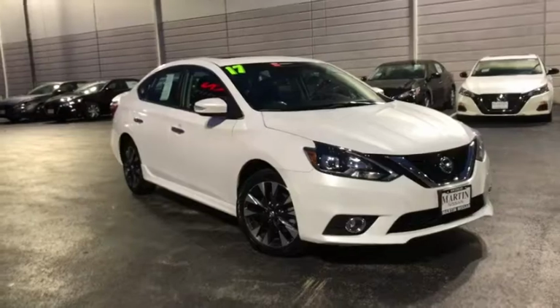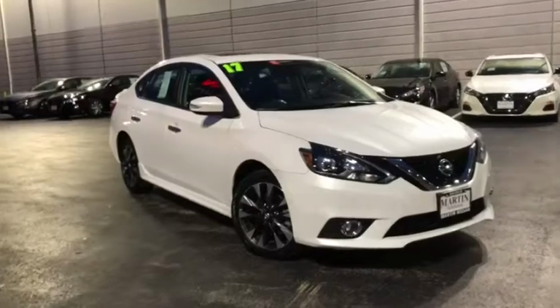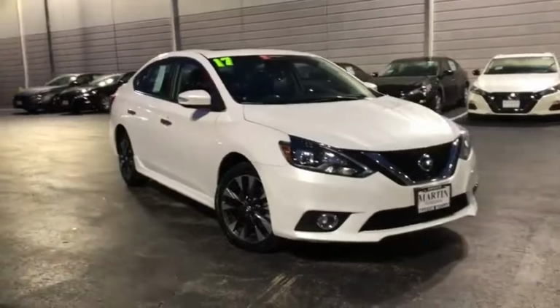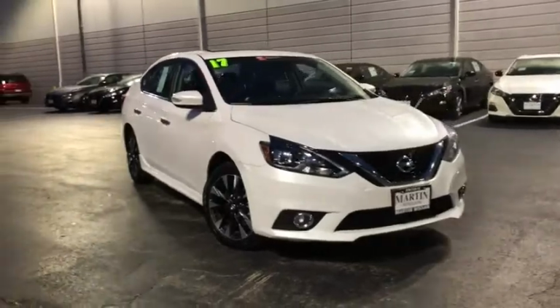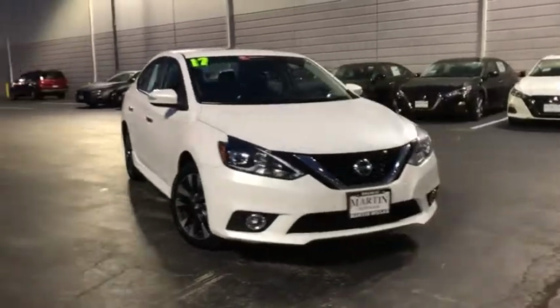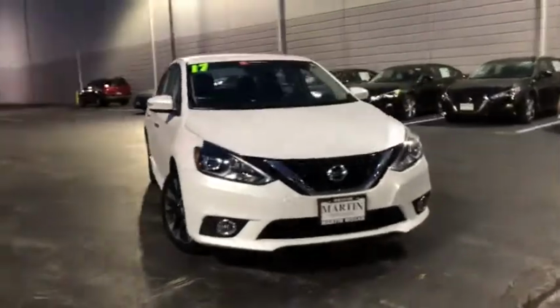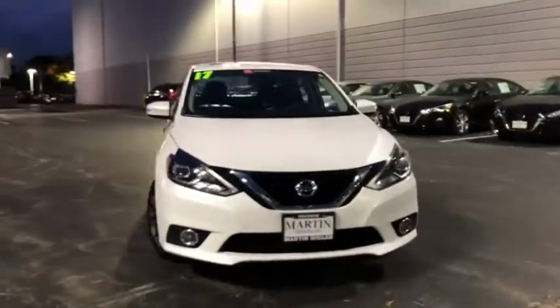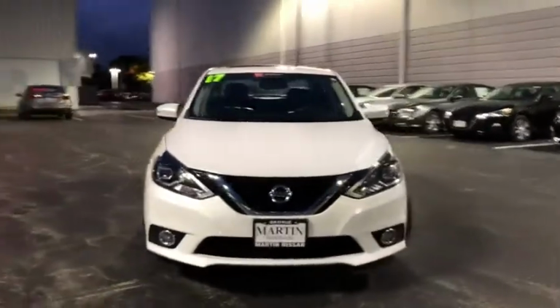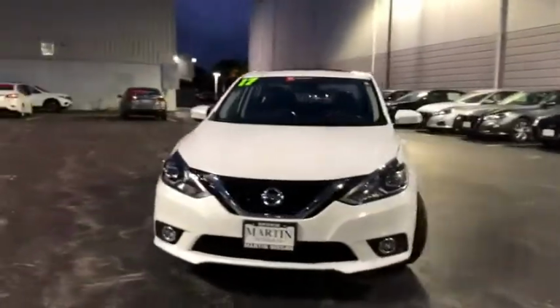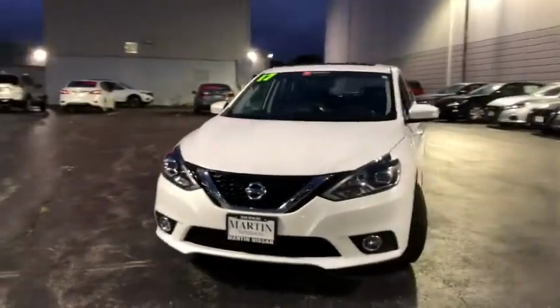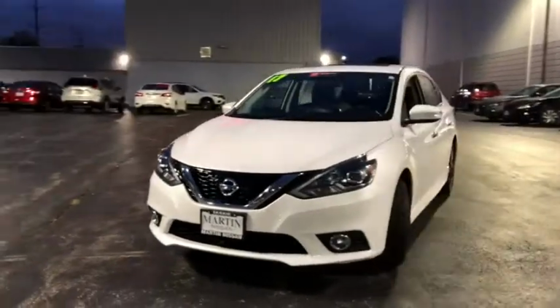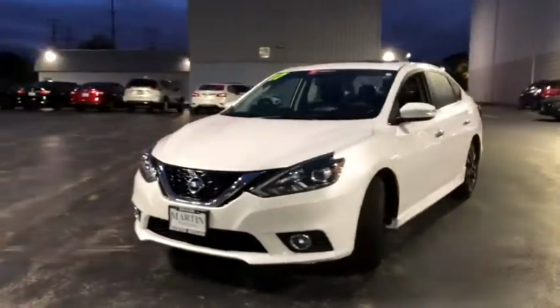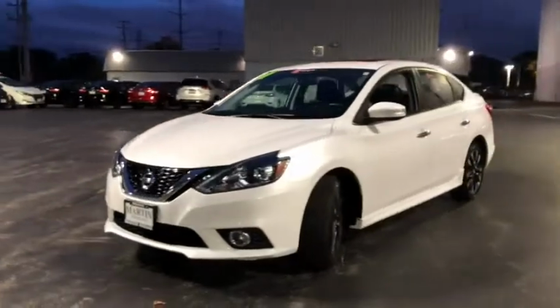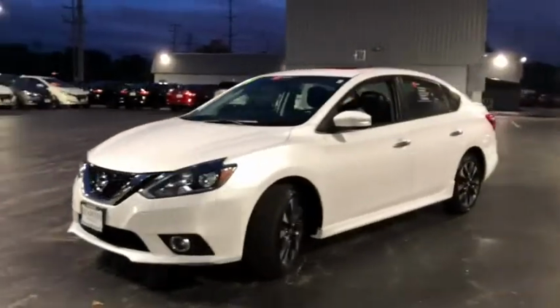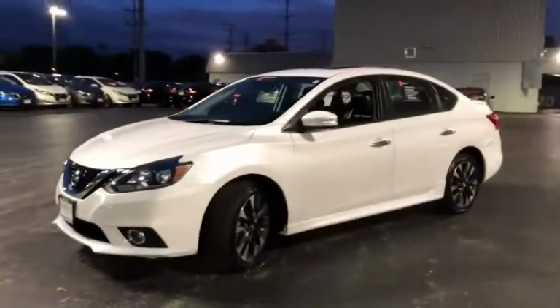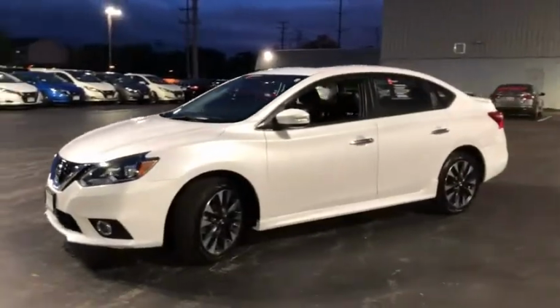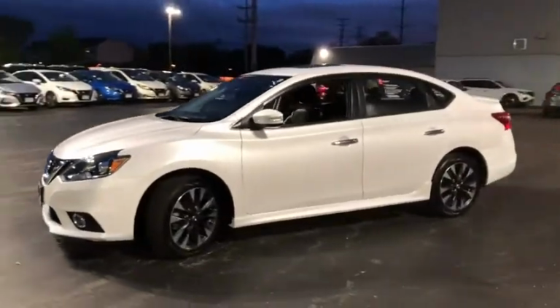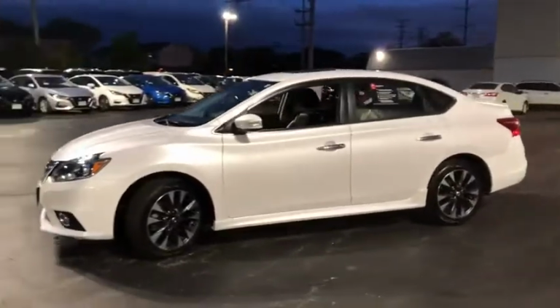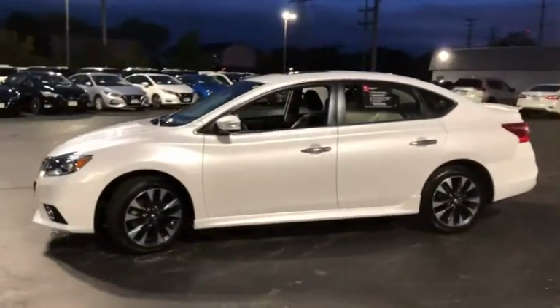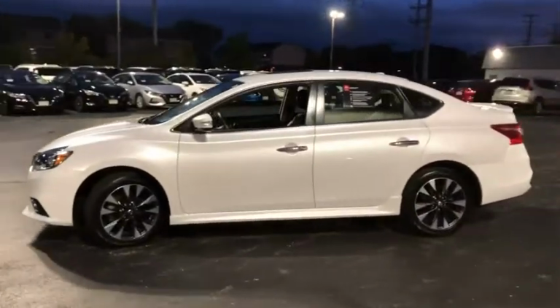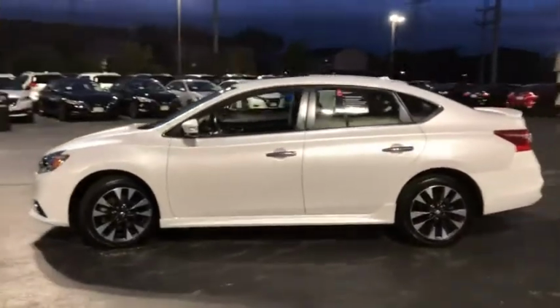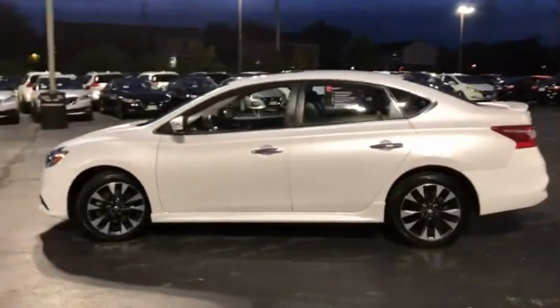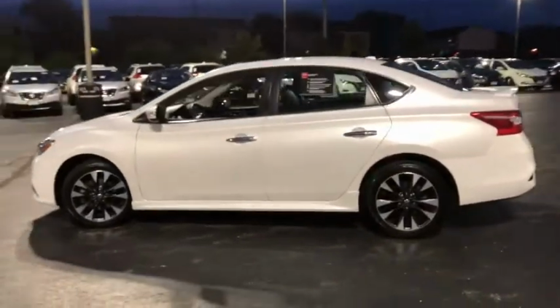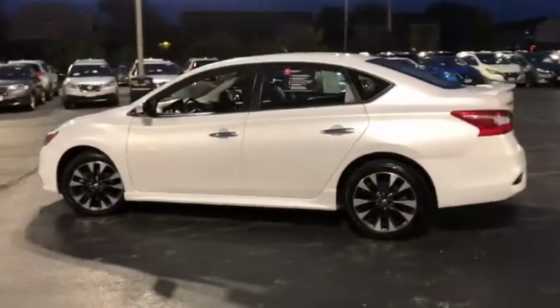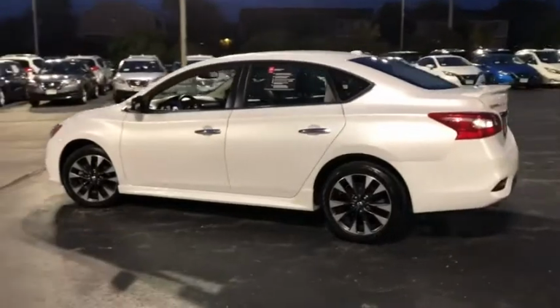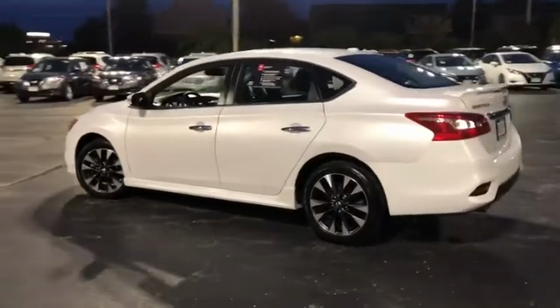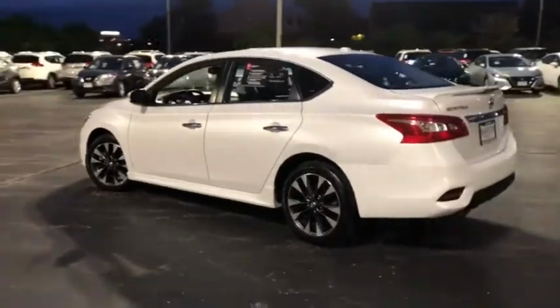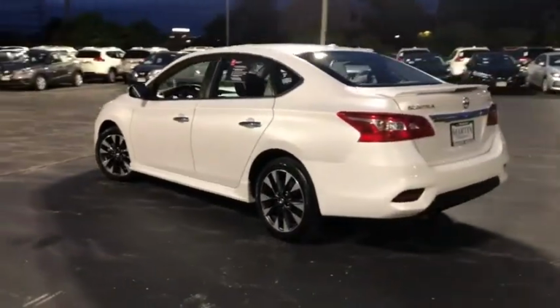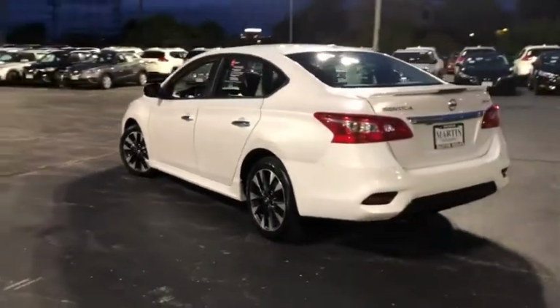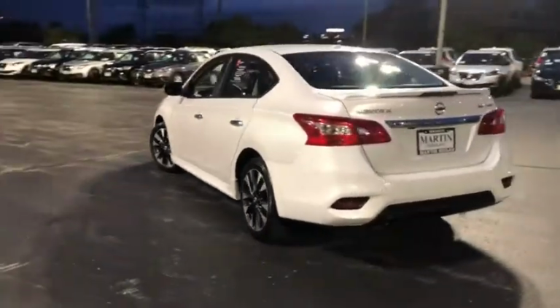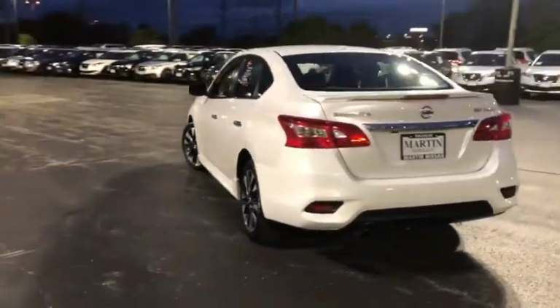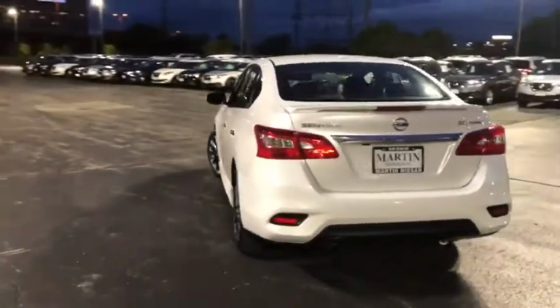Come test drive the 2017 Nissan Sentra. With its spacious and versatile interior and stellar fuel efficiency, the Nissan Sentra is the obvious choice for anyone who wants to enjoy a stylish and comfortable ride.